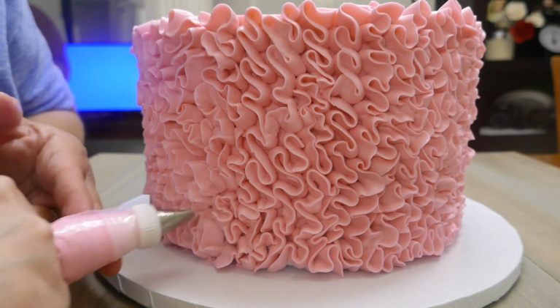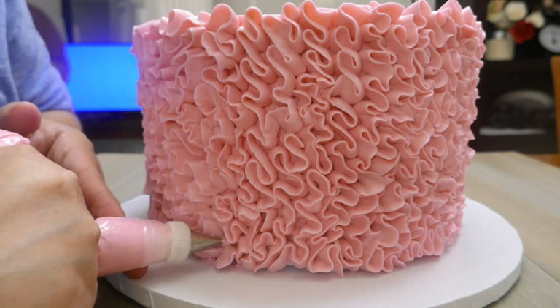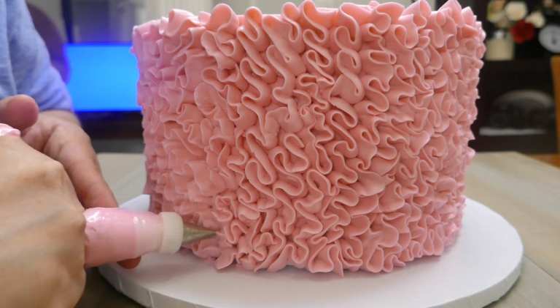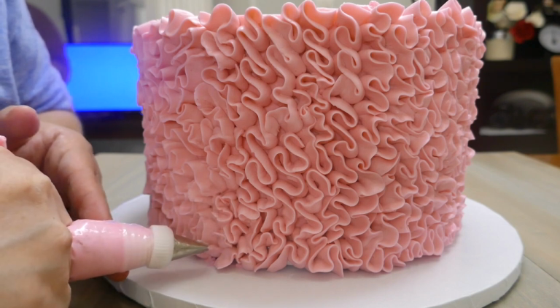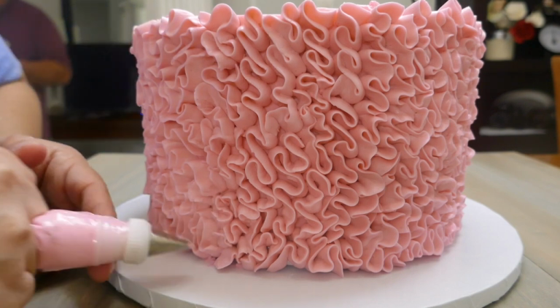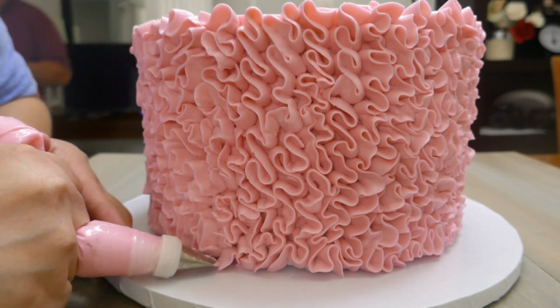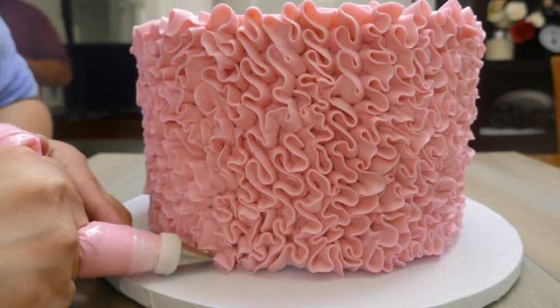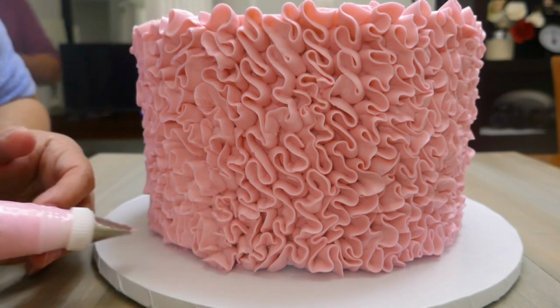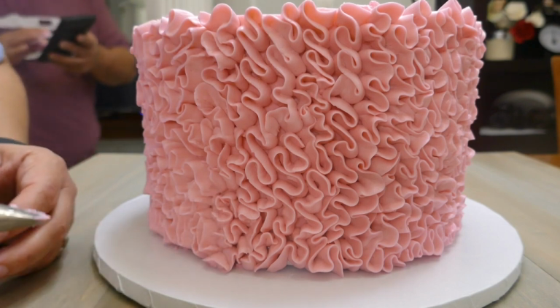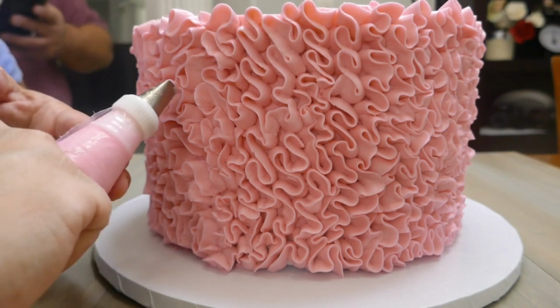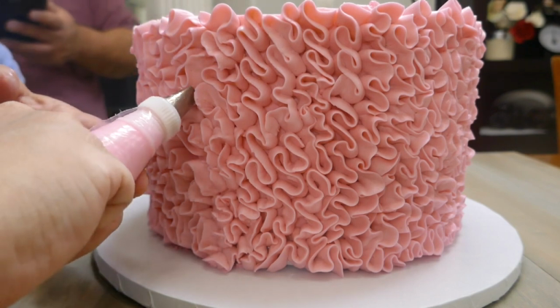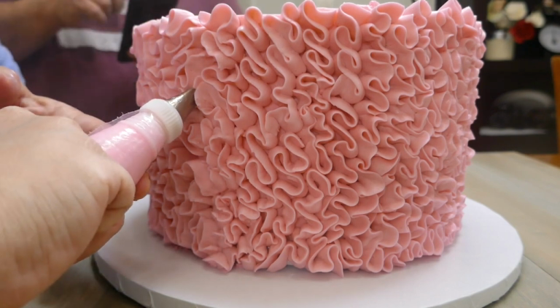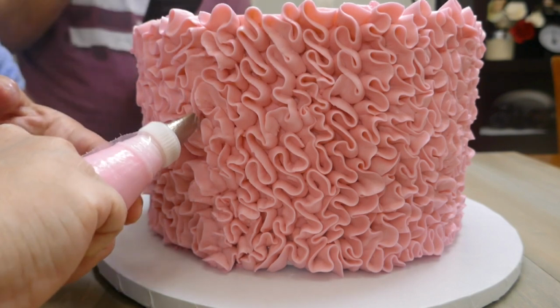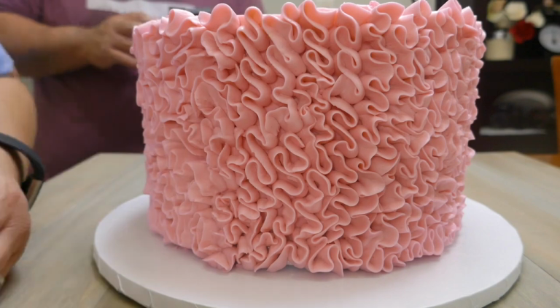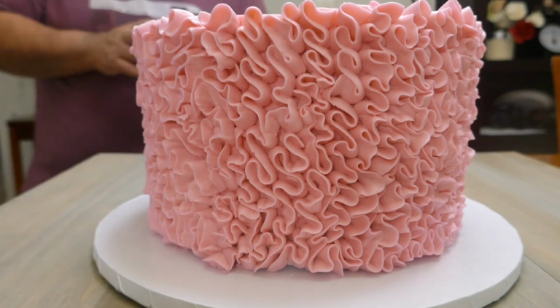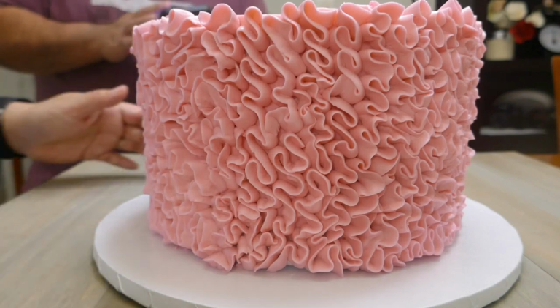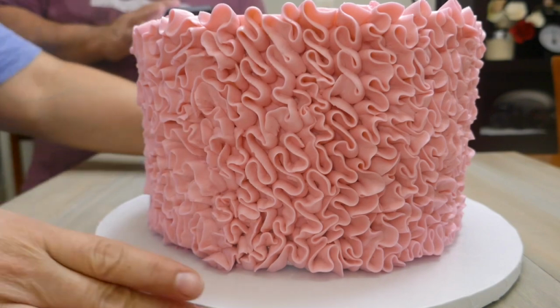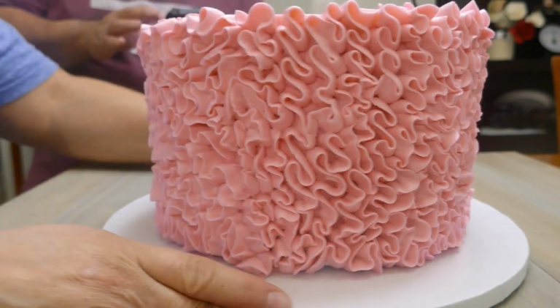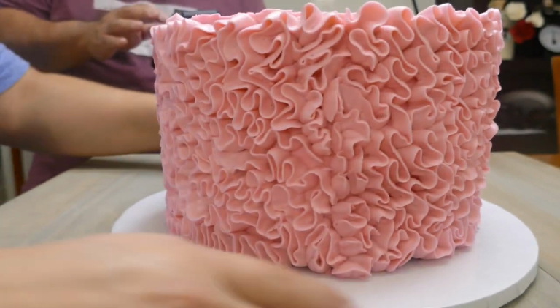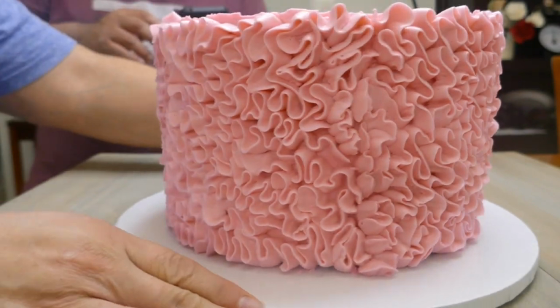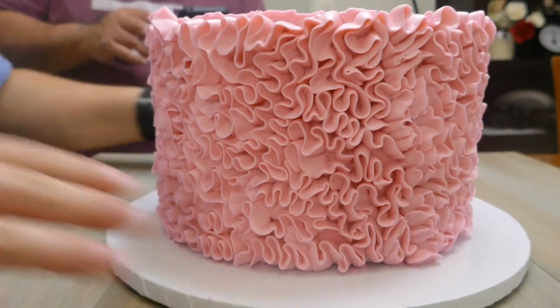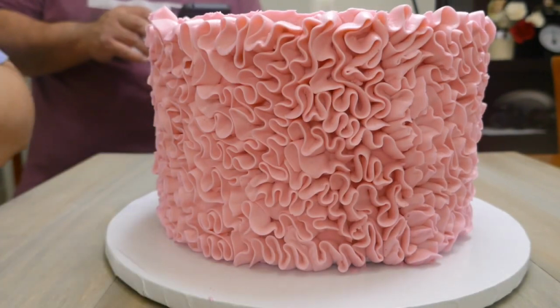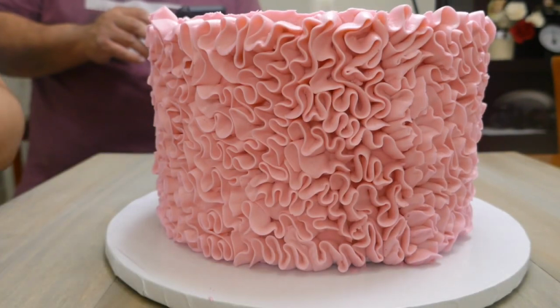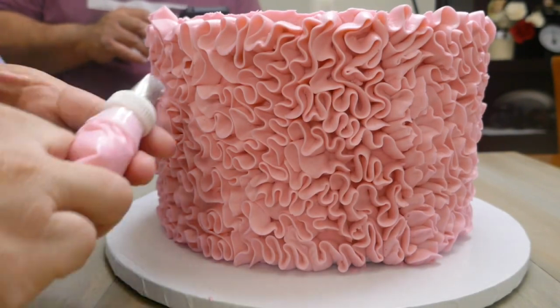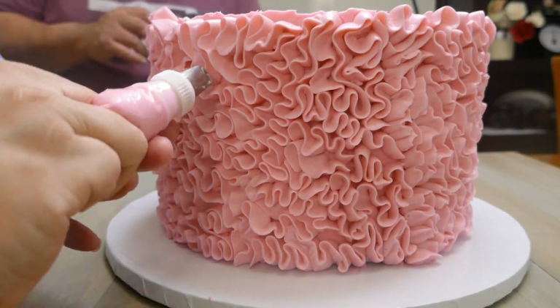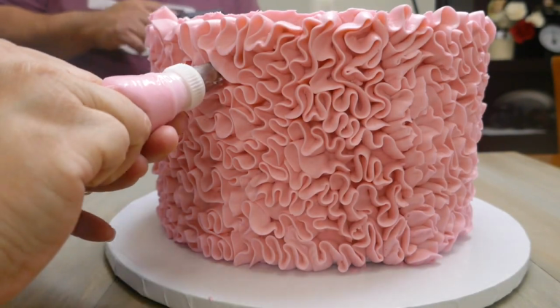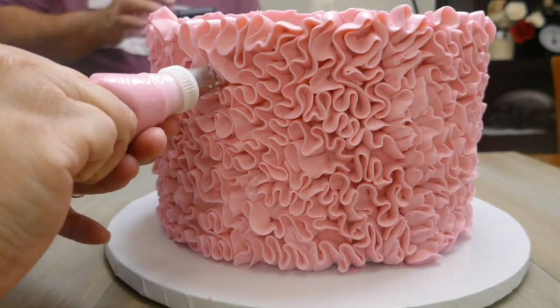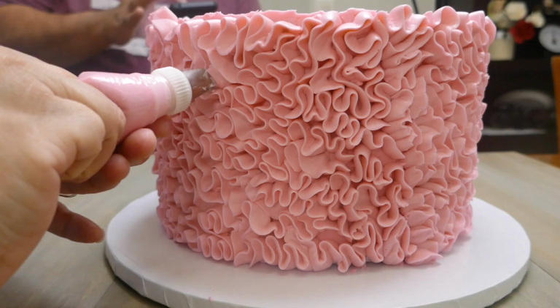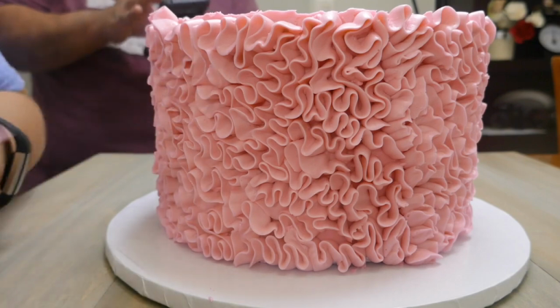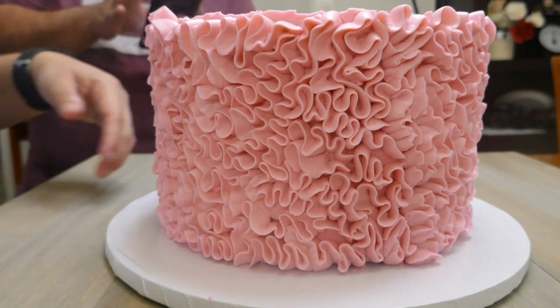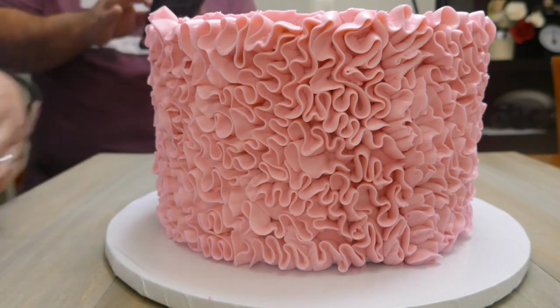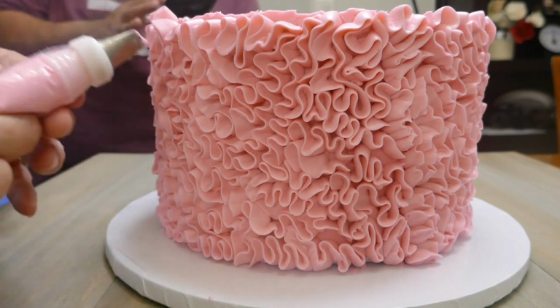Once you're done, turn your cake around and see if there are any spaces that need a little bit more frosting, and with the same piping tip just fill up those spaces.